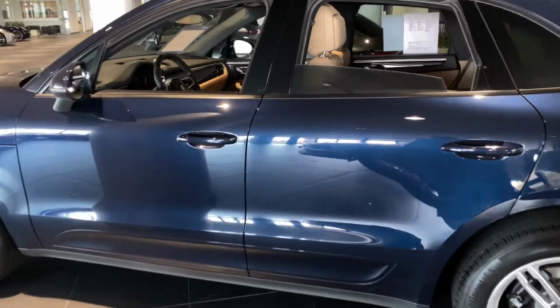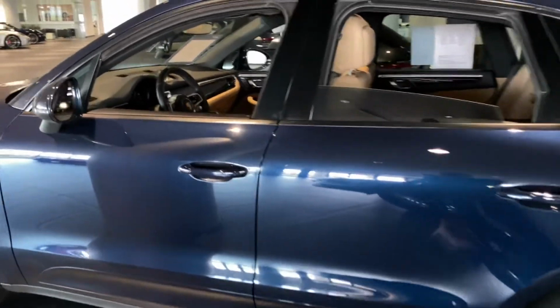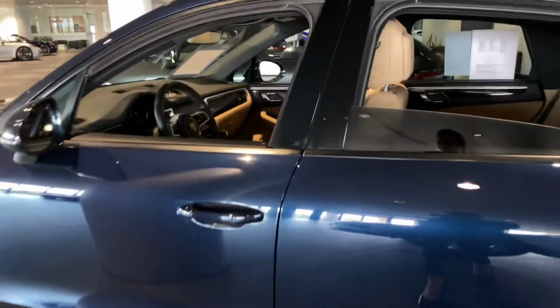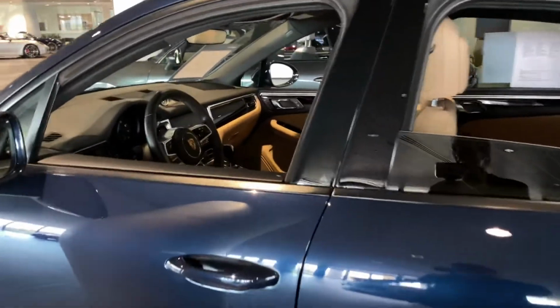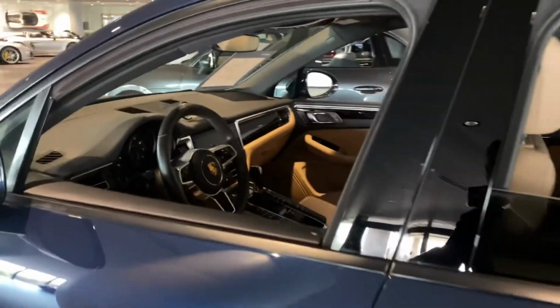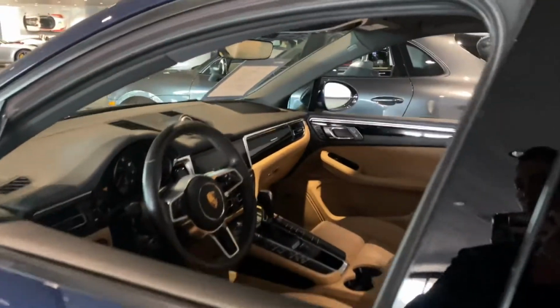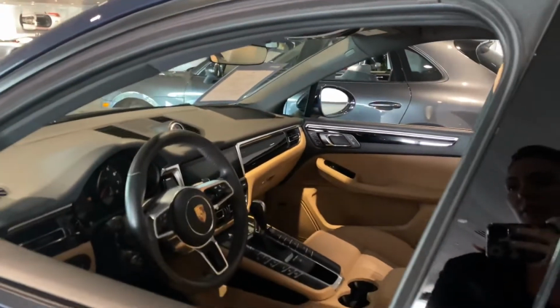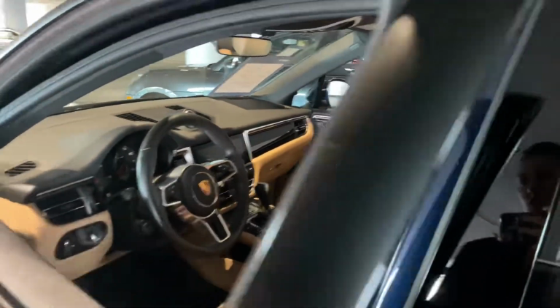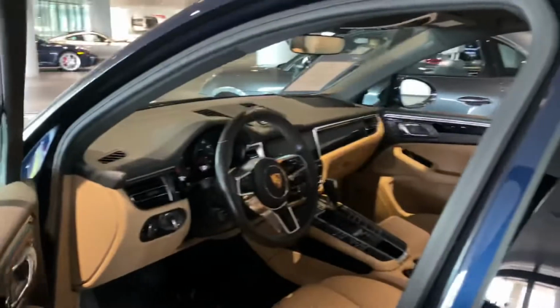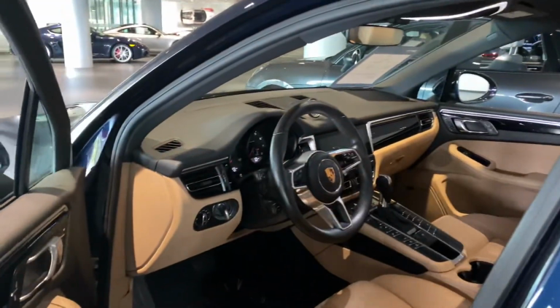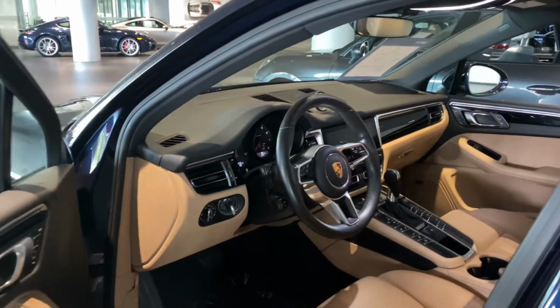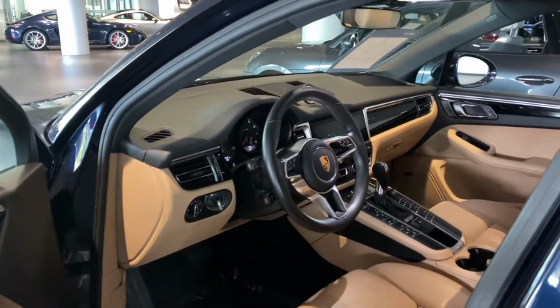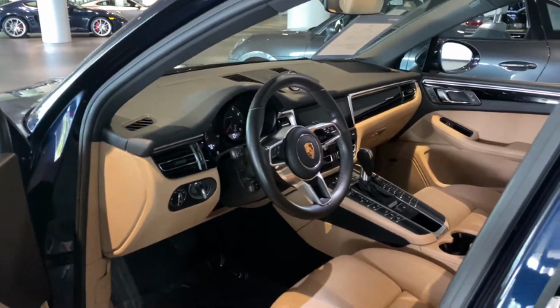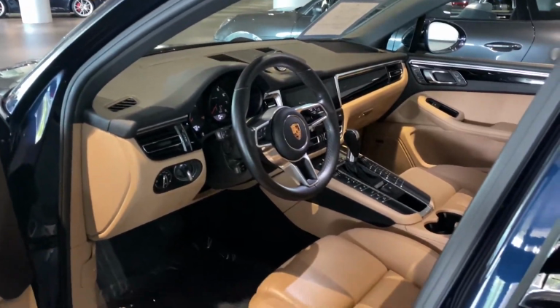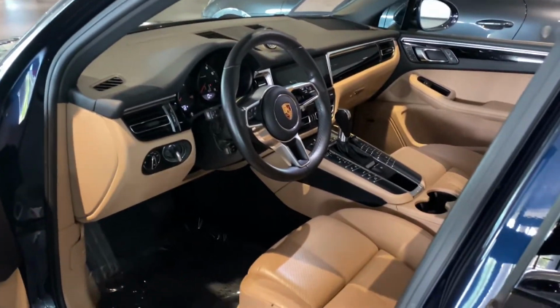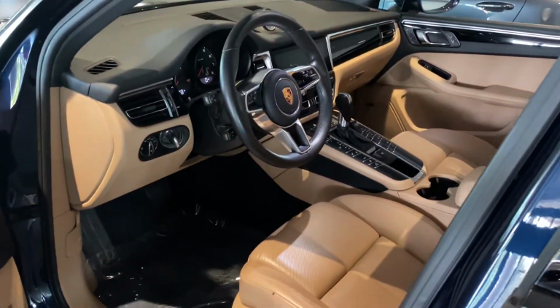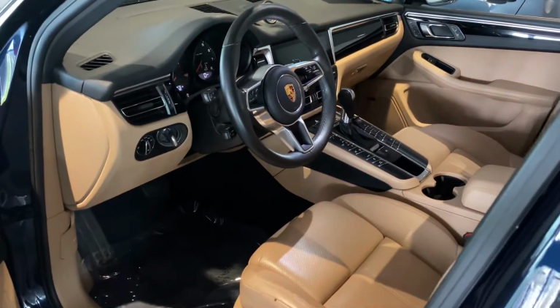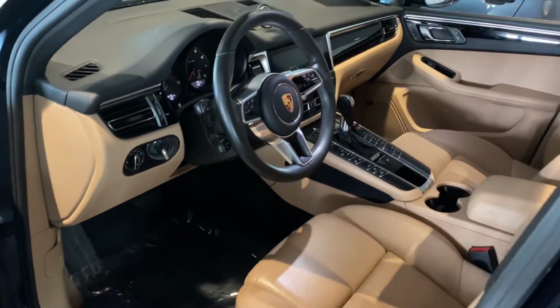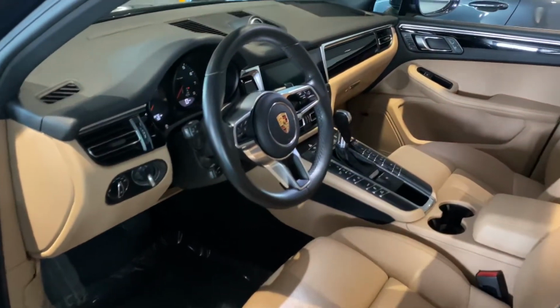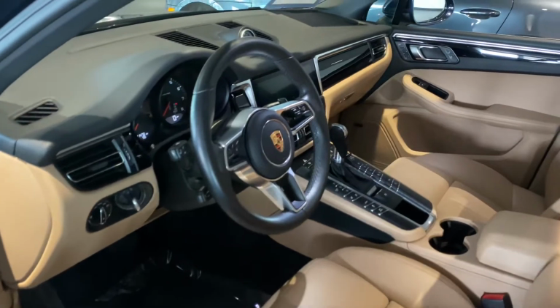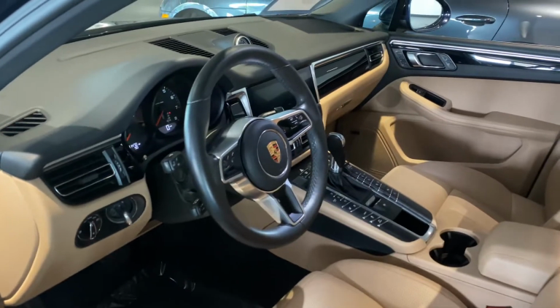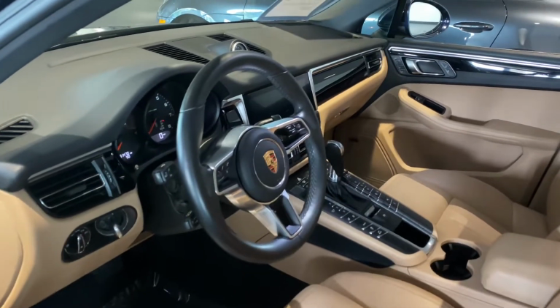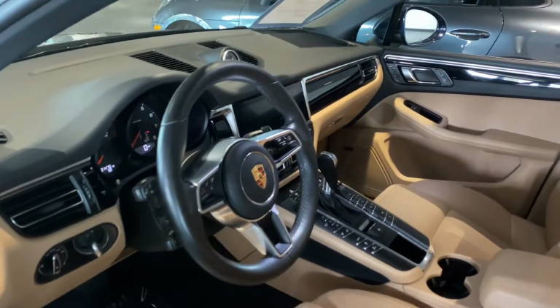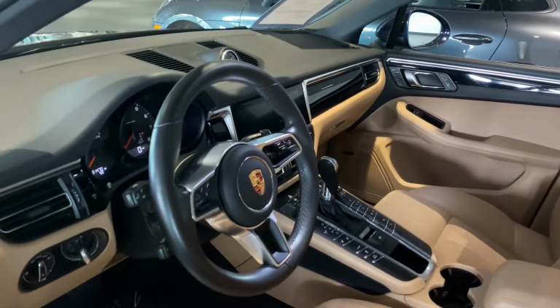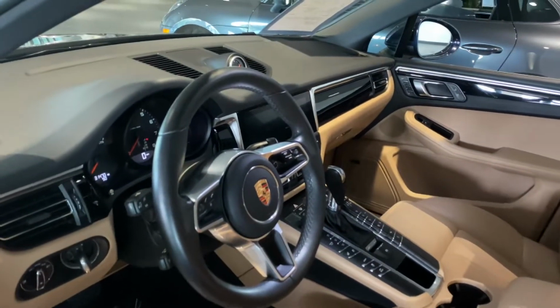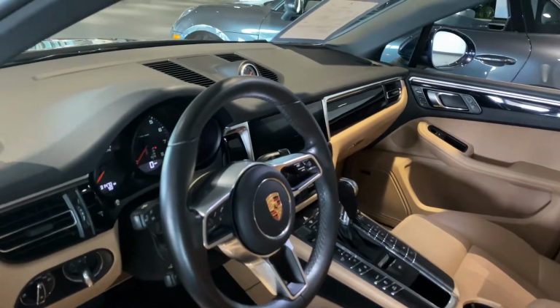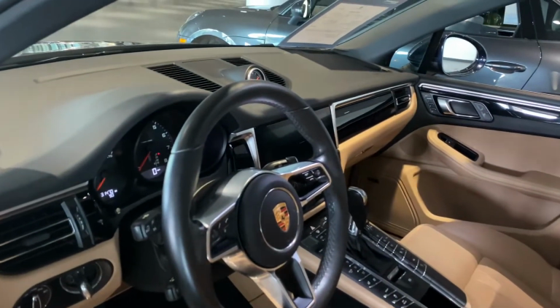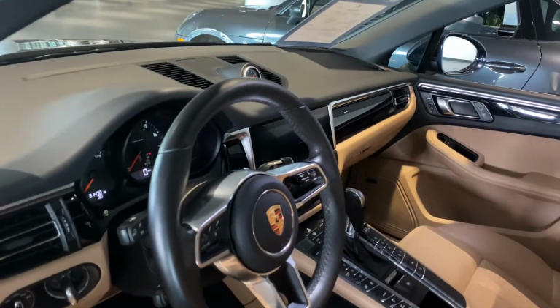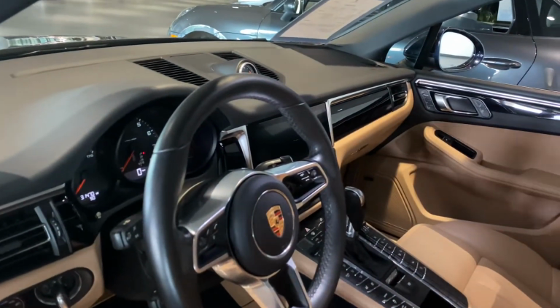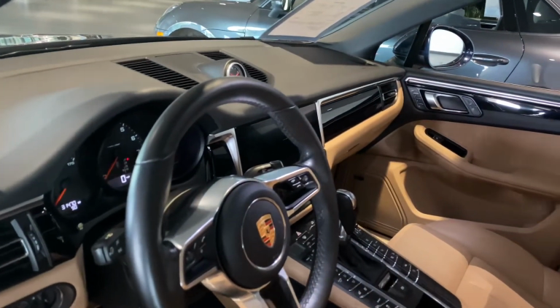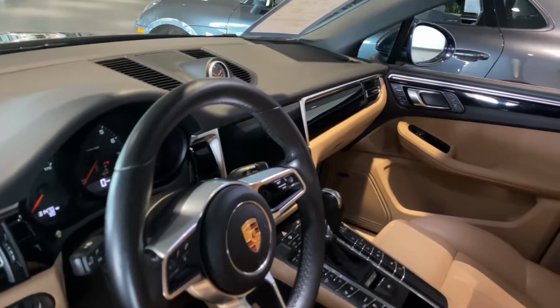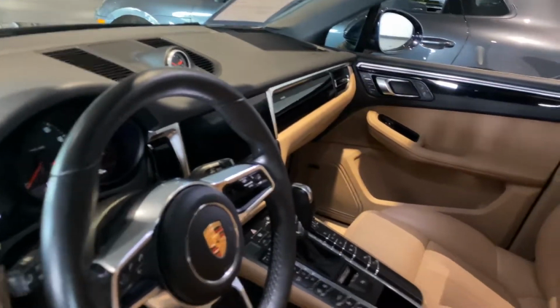Taking a brief look at the interior, you're going to have the black with the Luxor Beige. It comes equipped with Porsche entry and drive, heated and ventilated seats, Apple CarPlay, and Bose surround sound throughout.